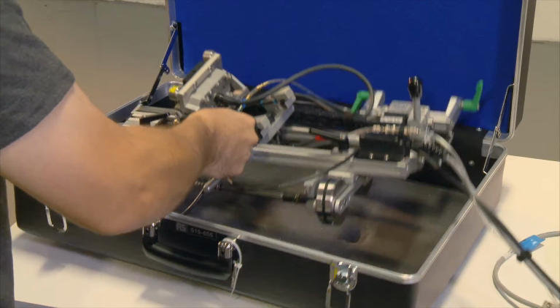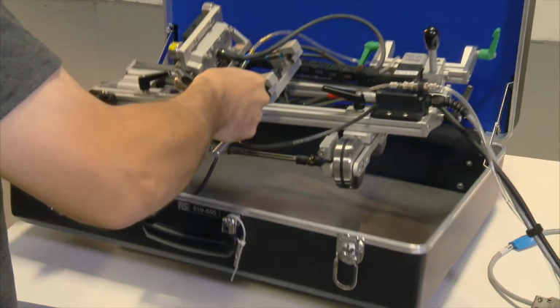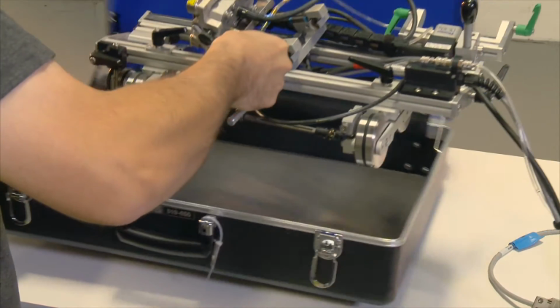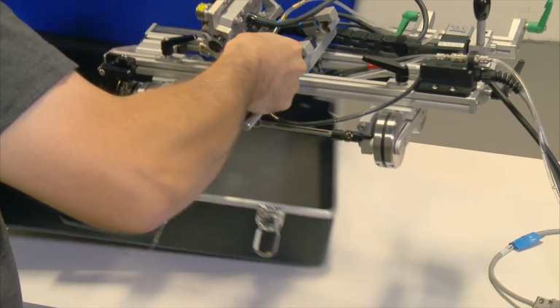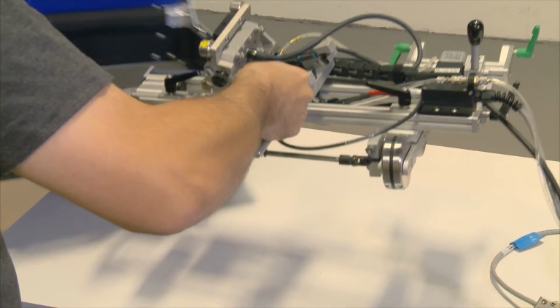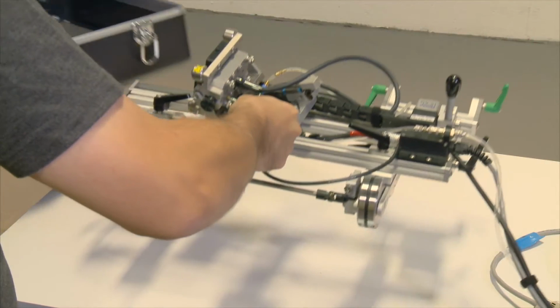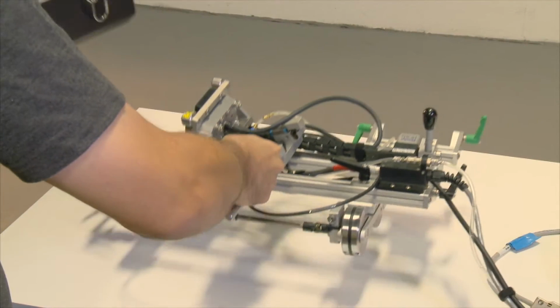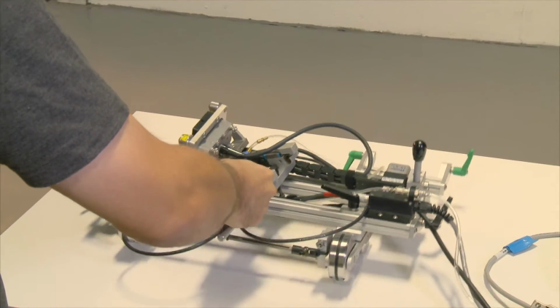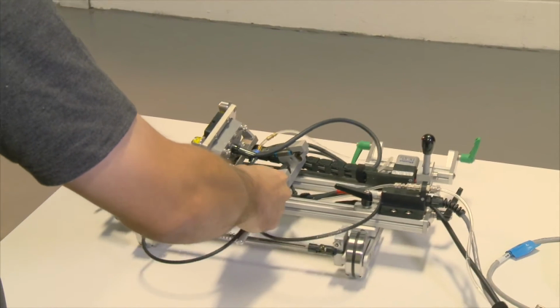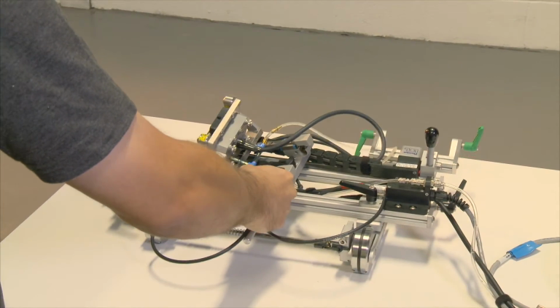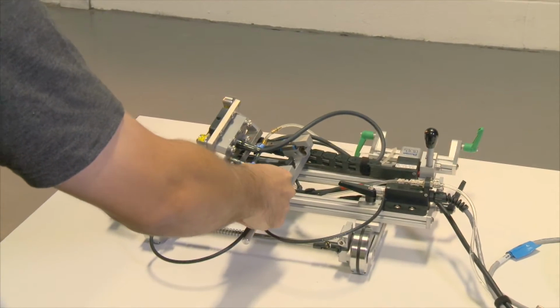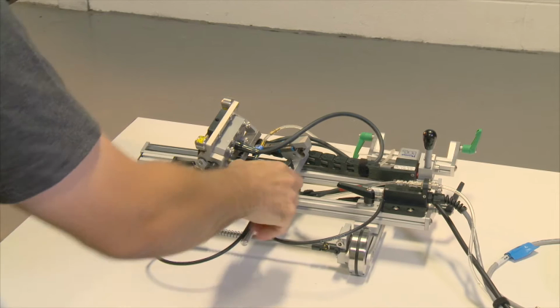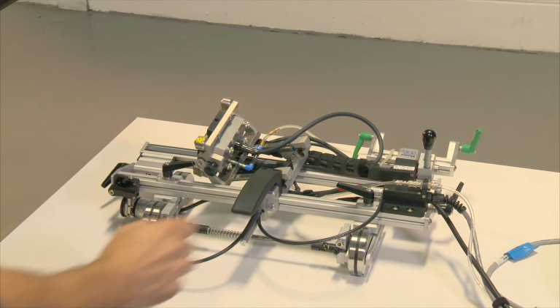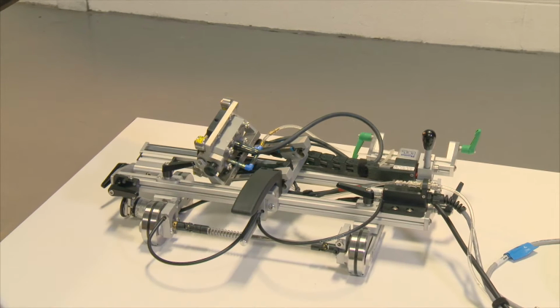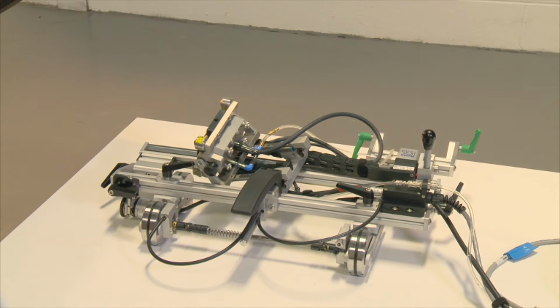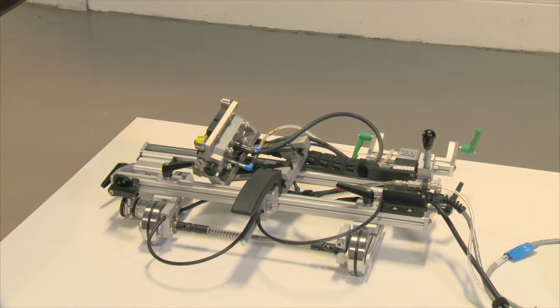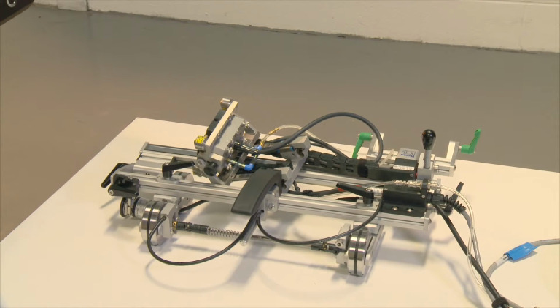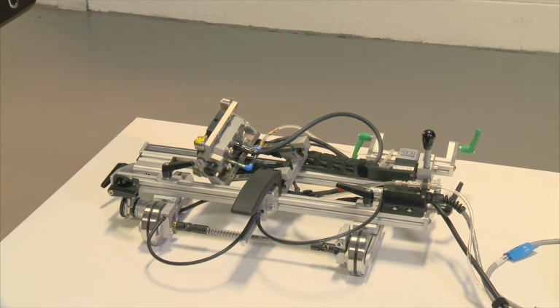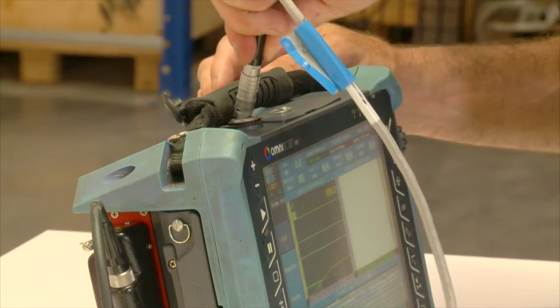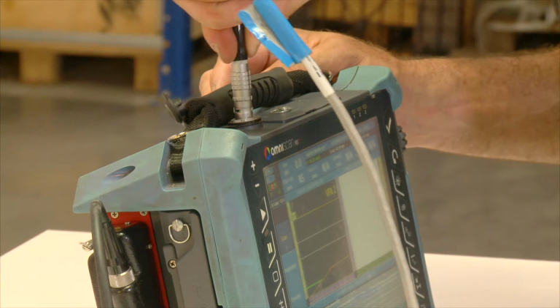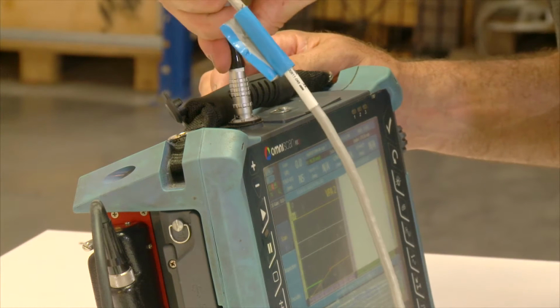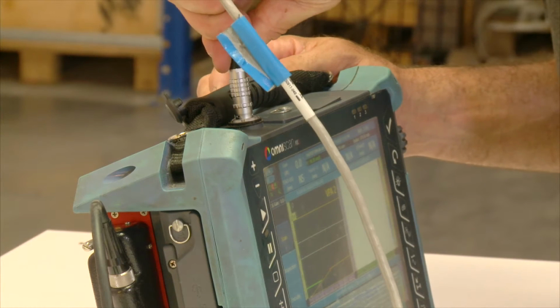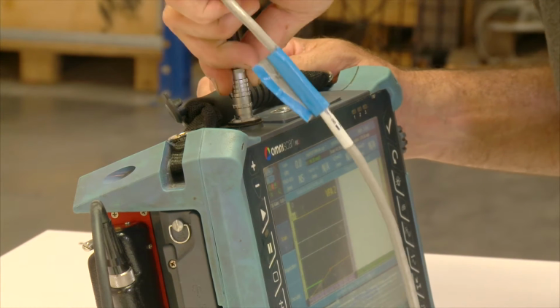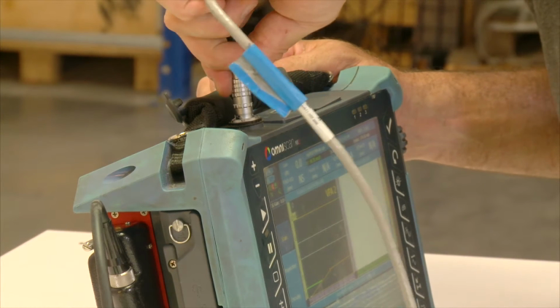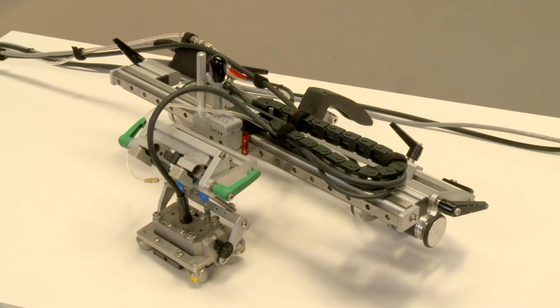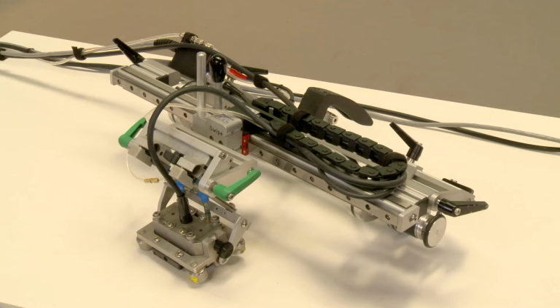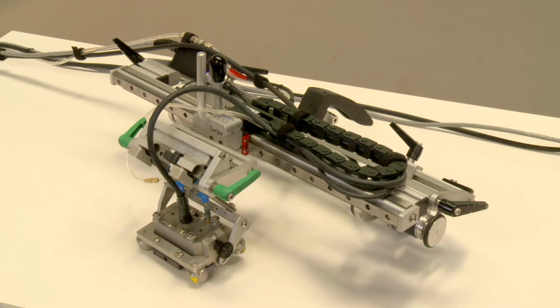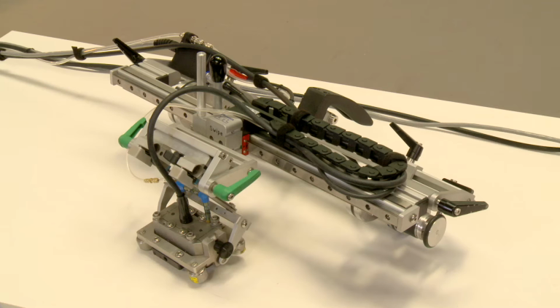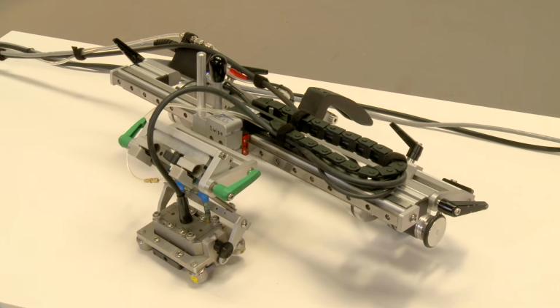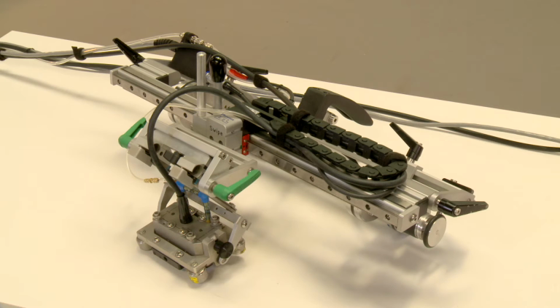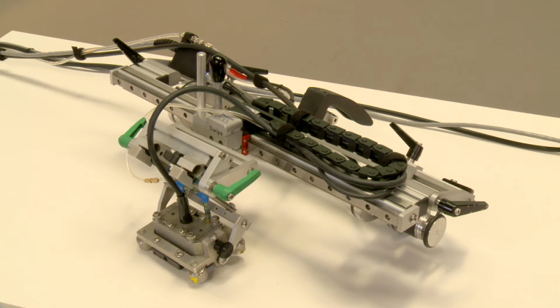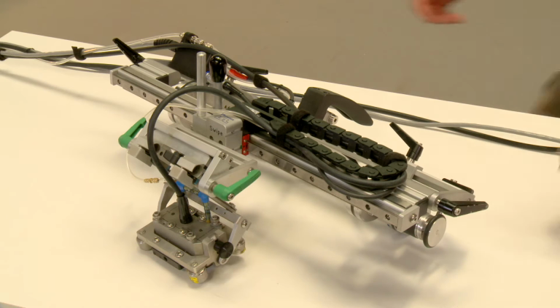This ultrasonic inspection system, known as the swipe scanner, has been specifically designed to carry out corrosion mapping examination of large diameter pipework.